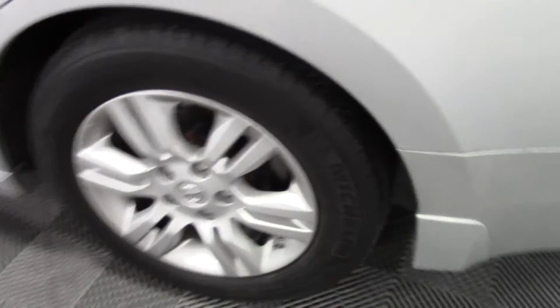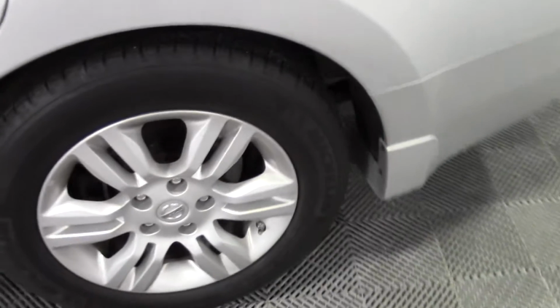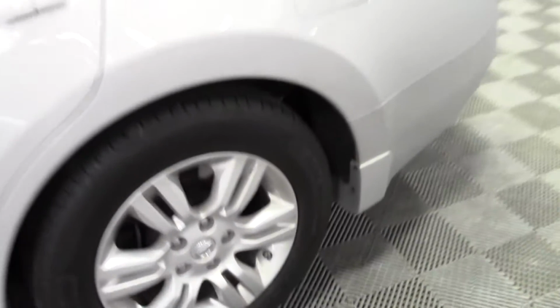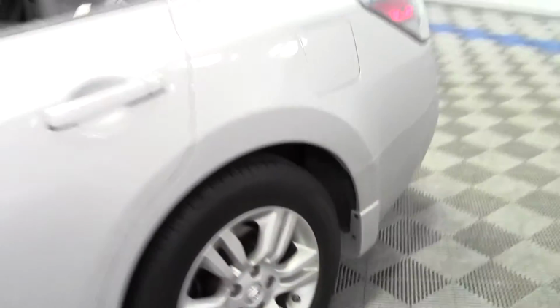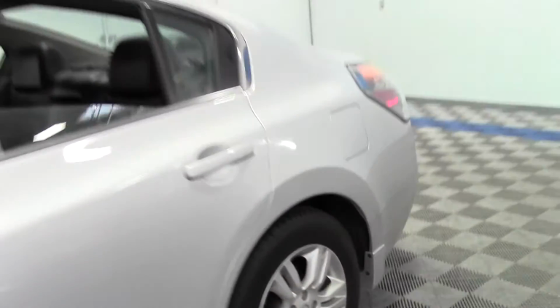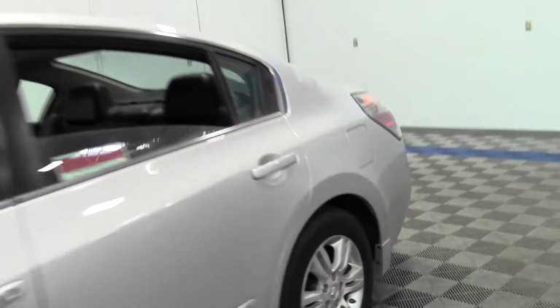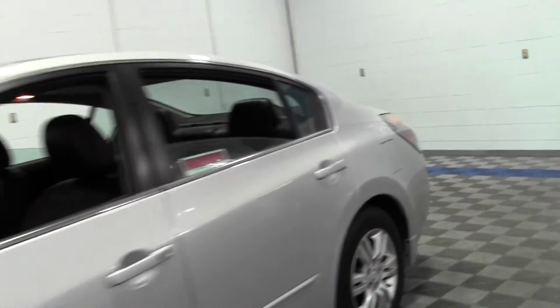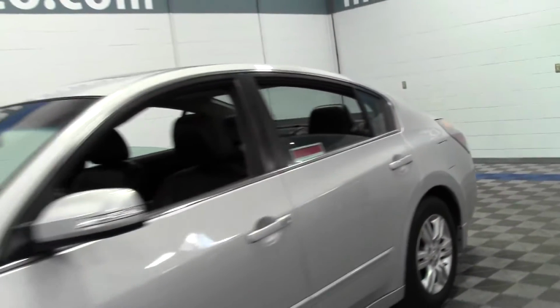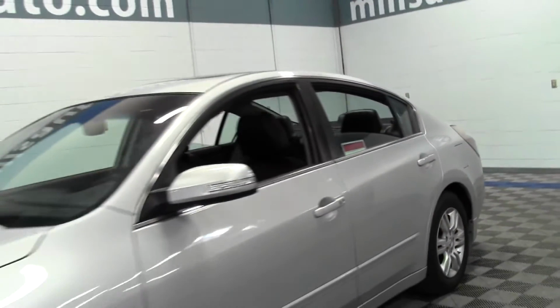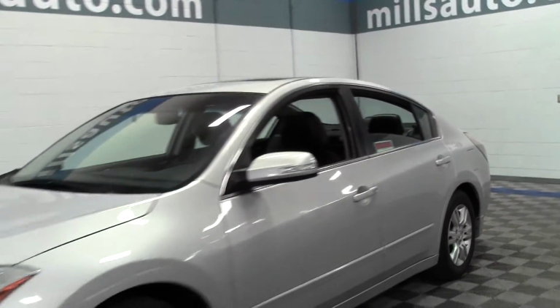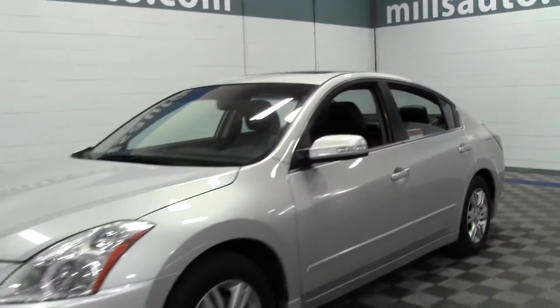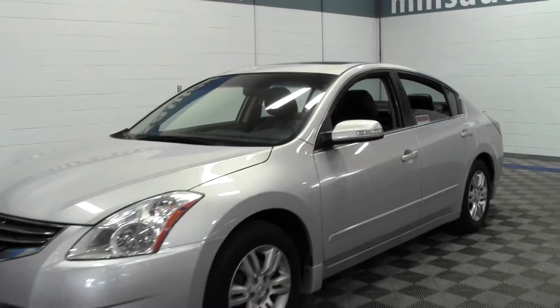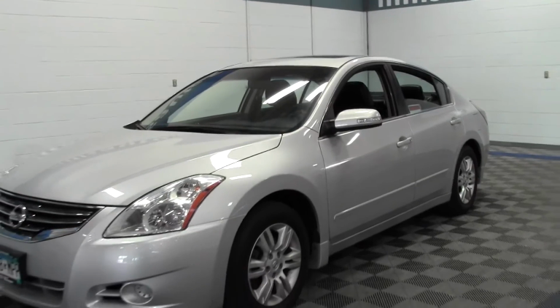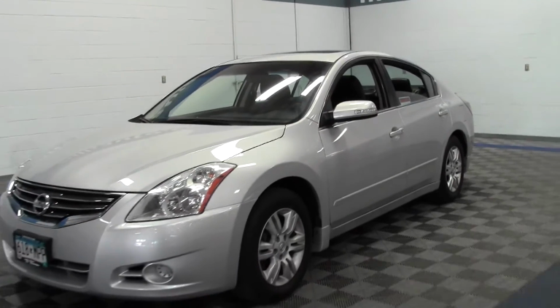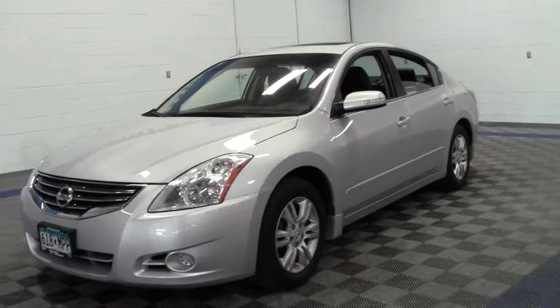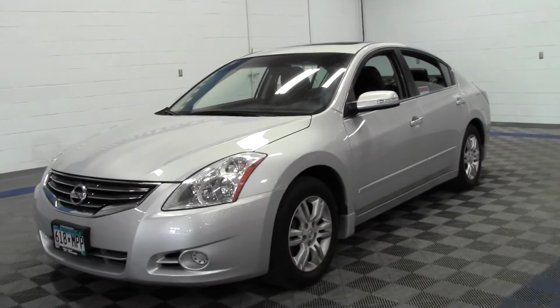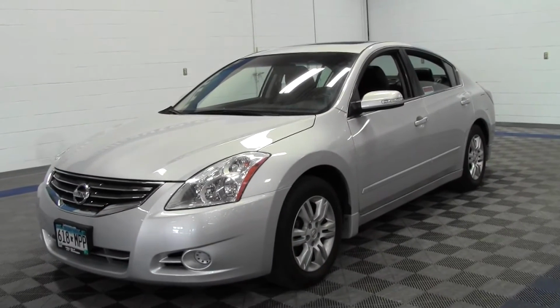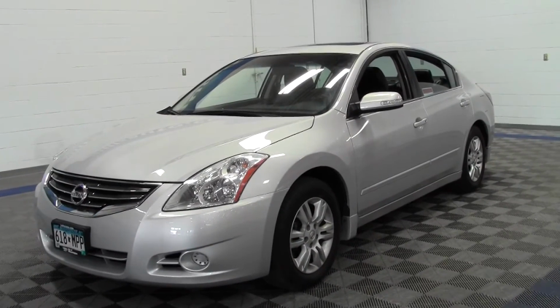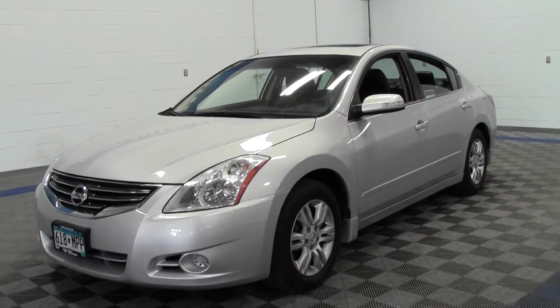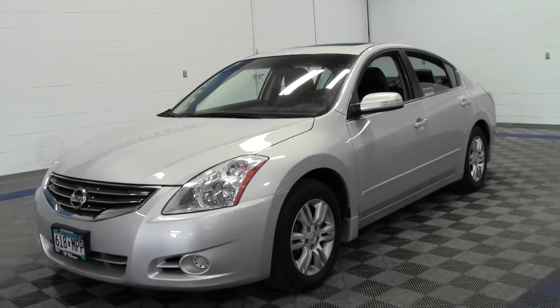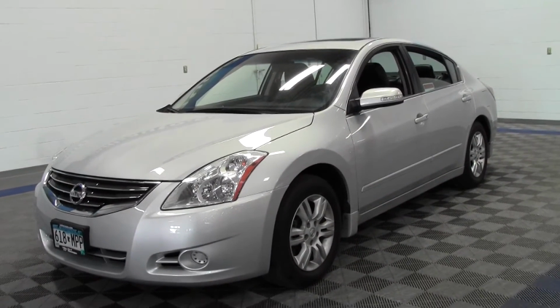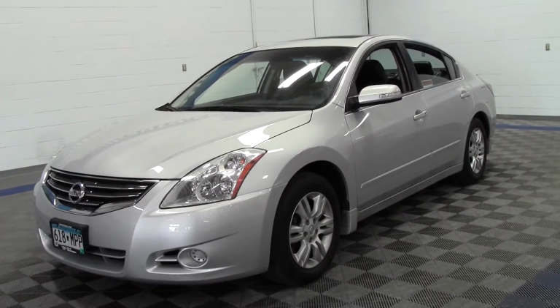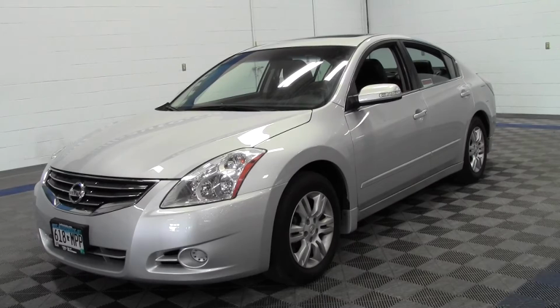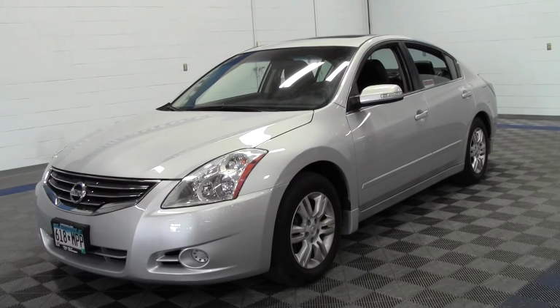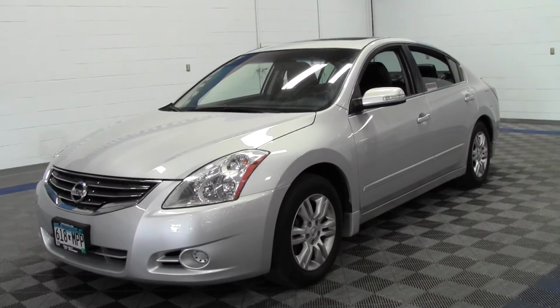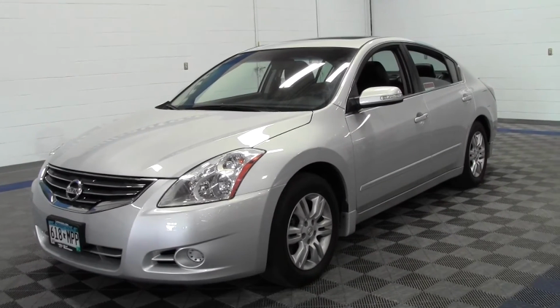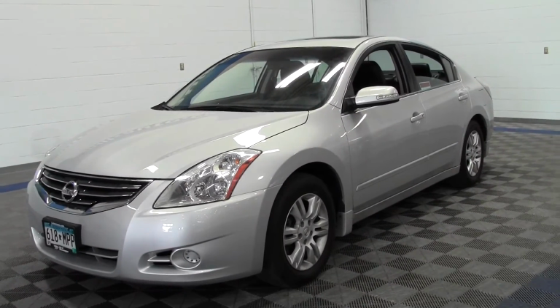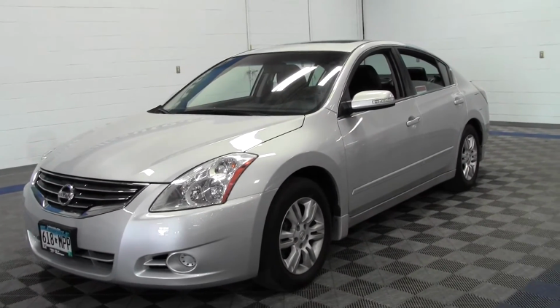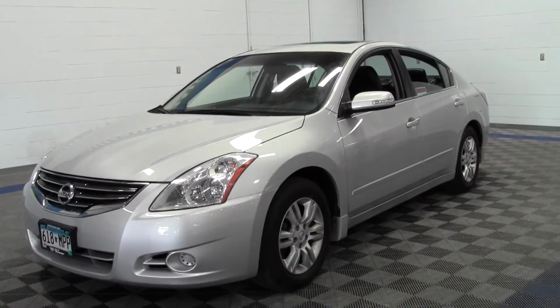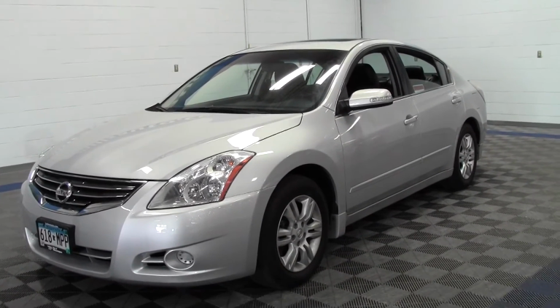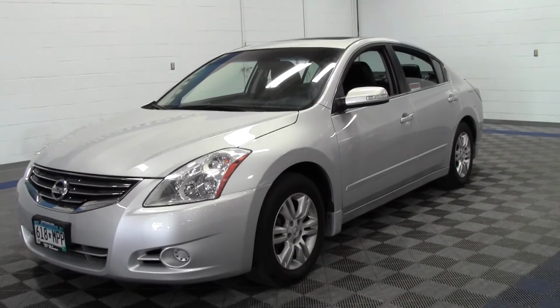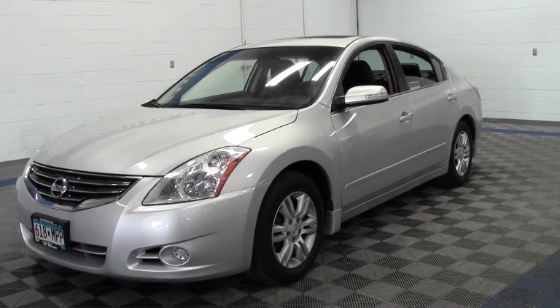So that's the 2011 Nissan Altima 2.5 SL with 43,000 miles and some great features. If you have any questions, feel free to call us at 866-455-7638. This vehicle is located at Mills Honda in Brainerd Baxter.